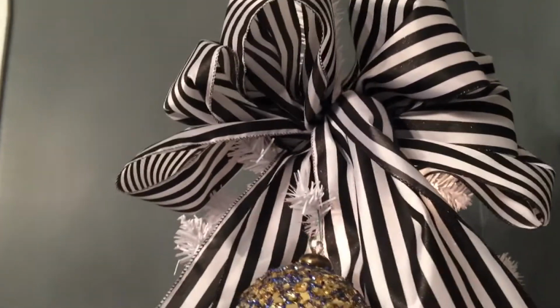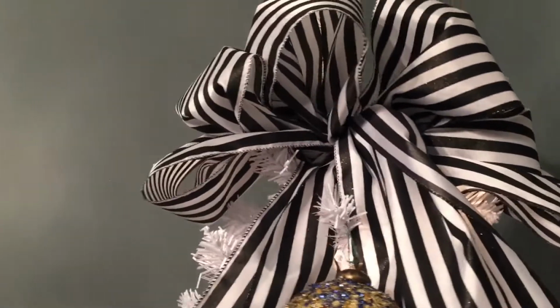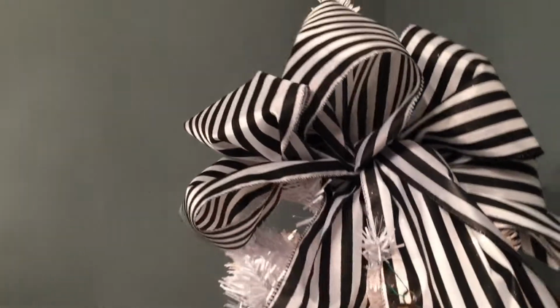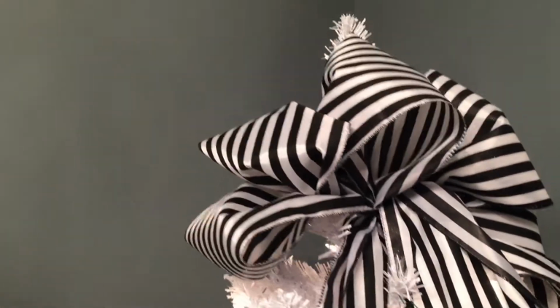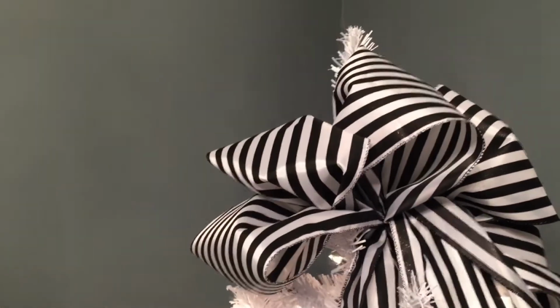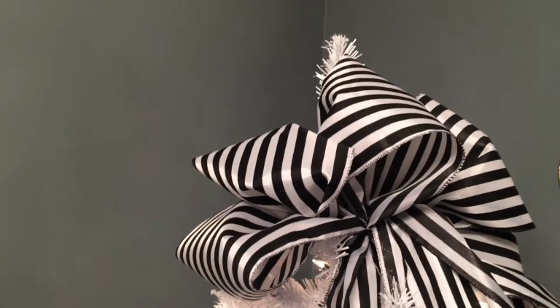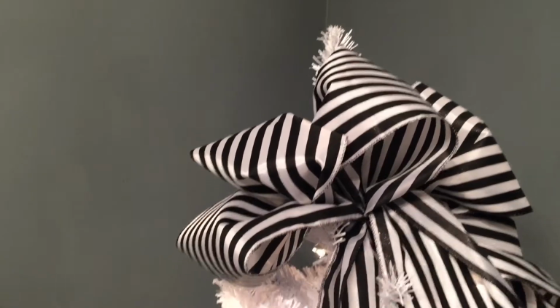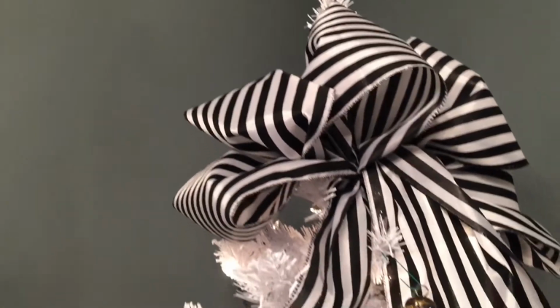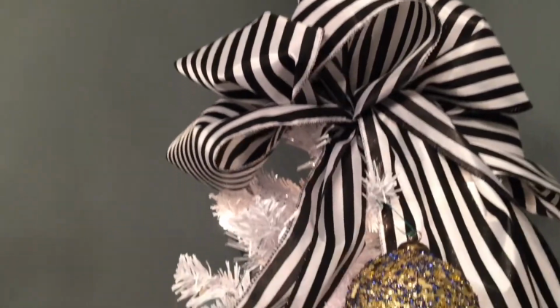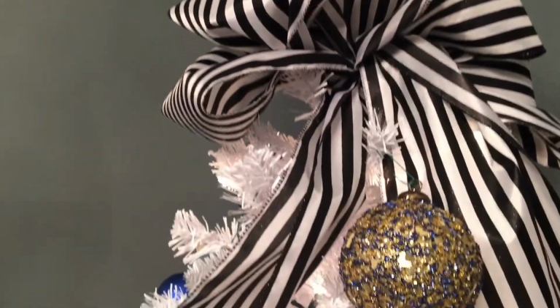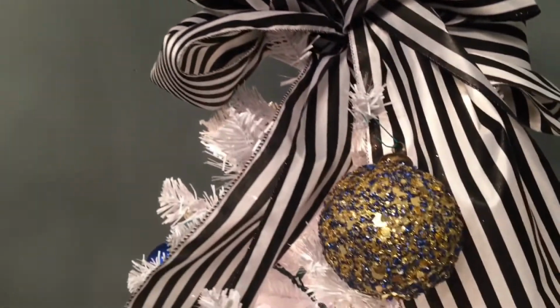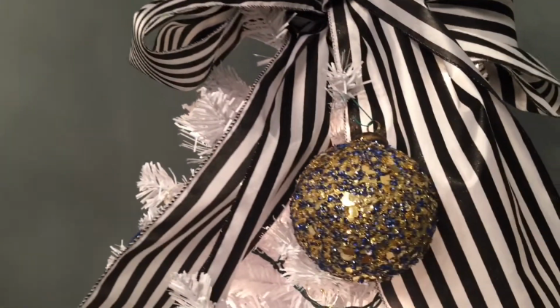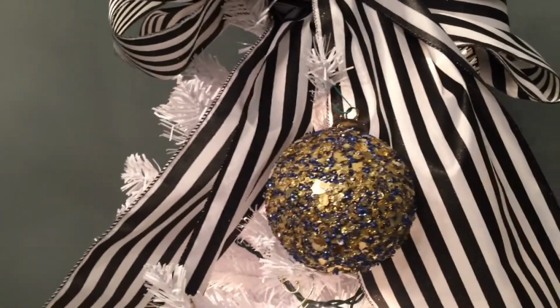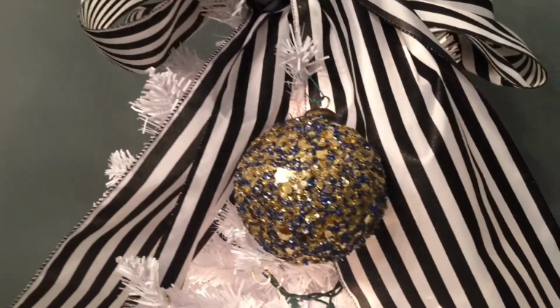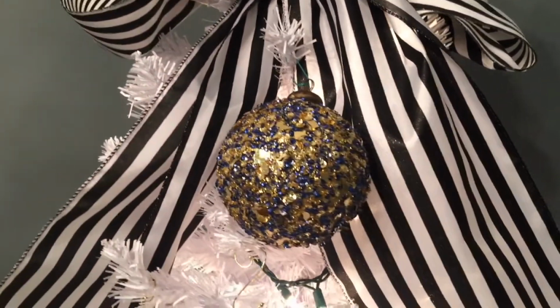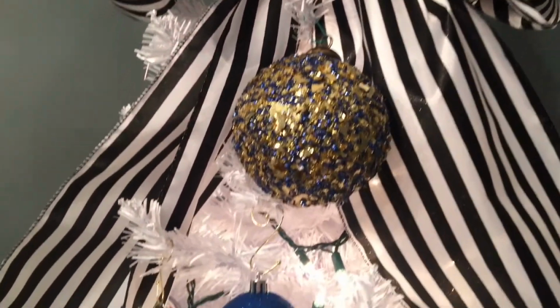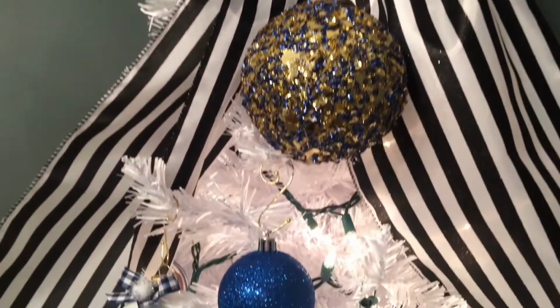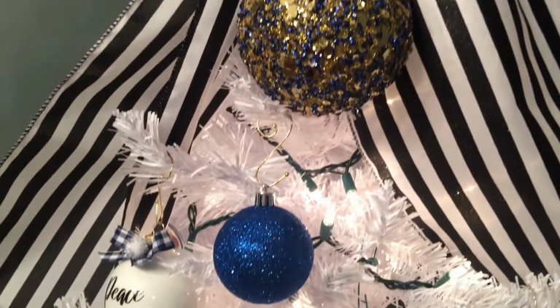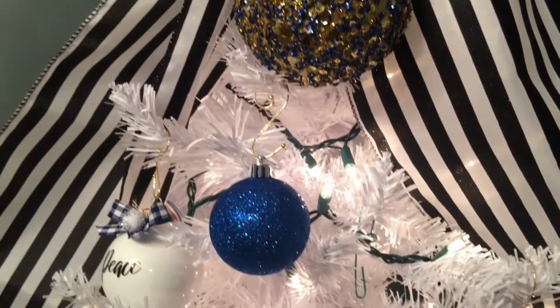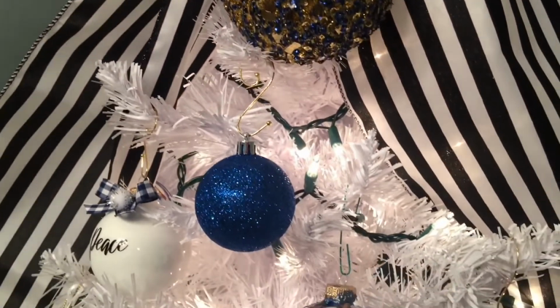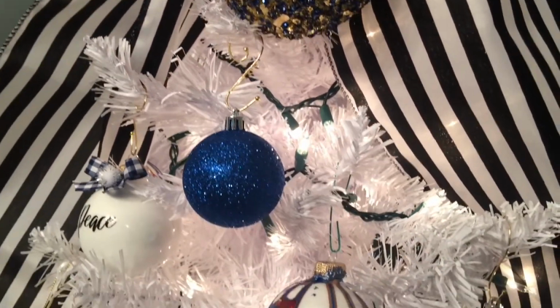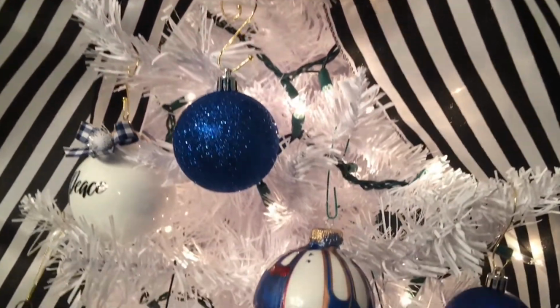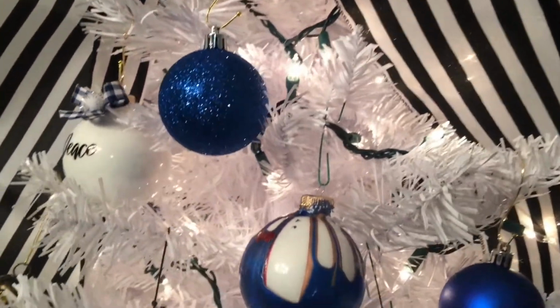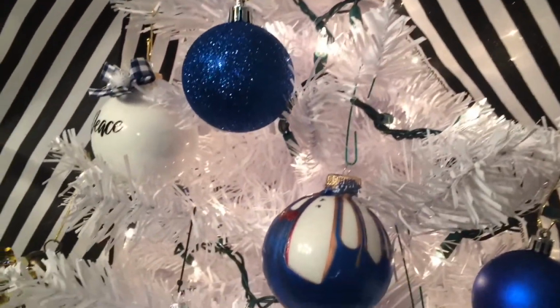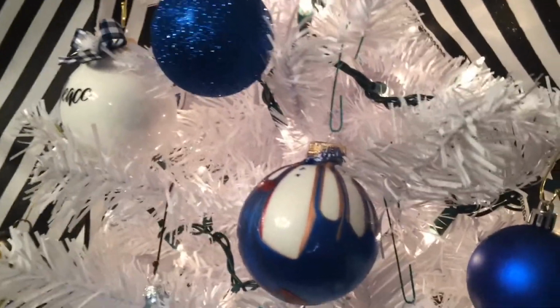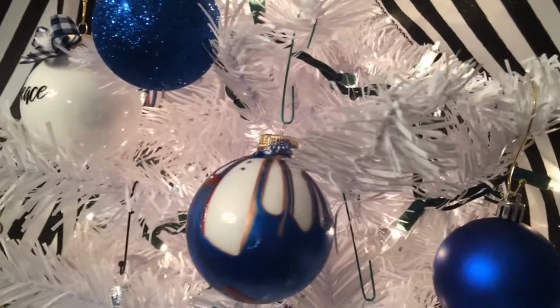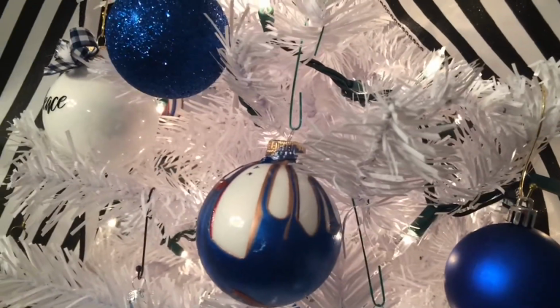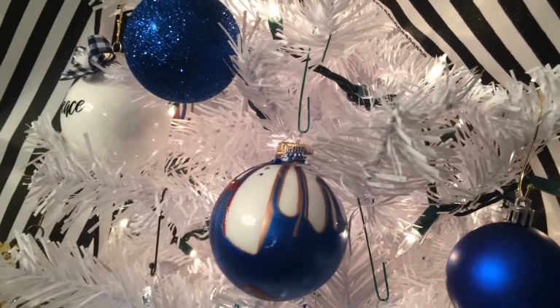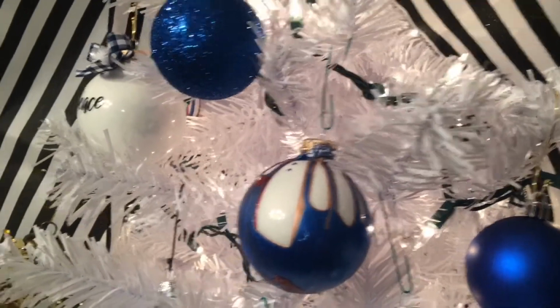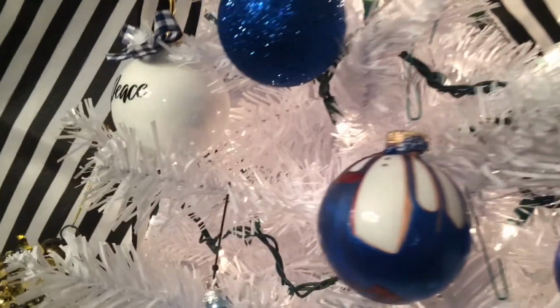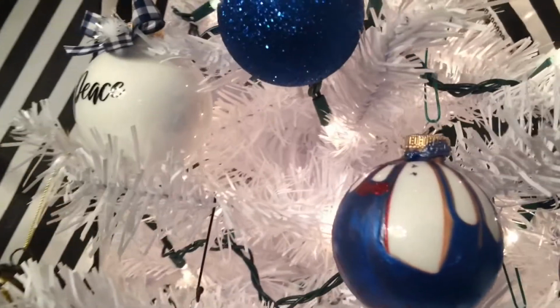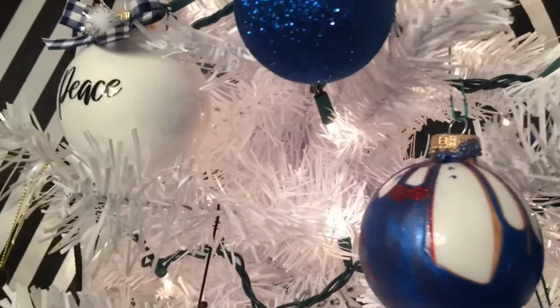So this is our big large bow that I did the DIY video on, and this is how it looks on our tree, and I will link it below. I just wanted to show you some more of our DIYs and how they look actually on the tree.